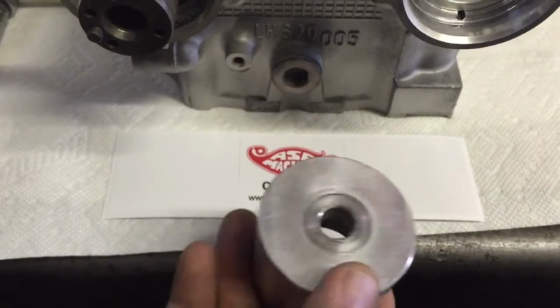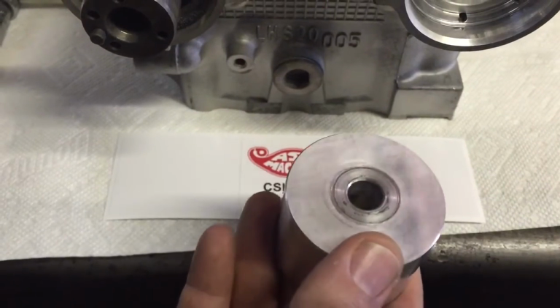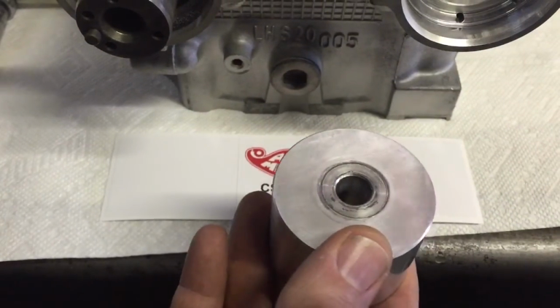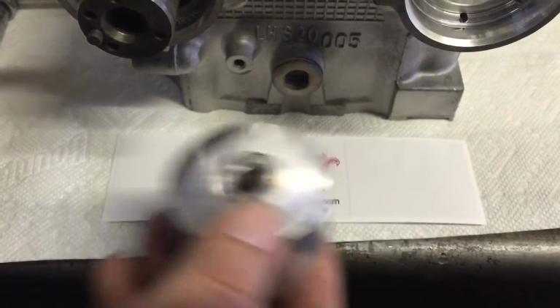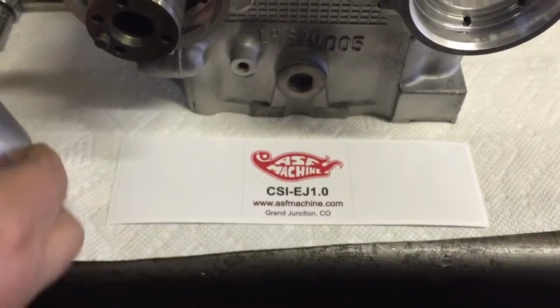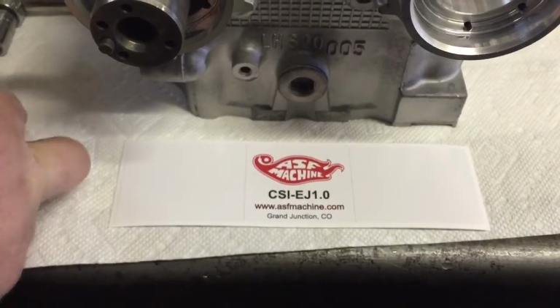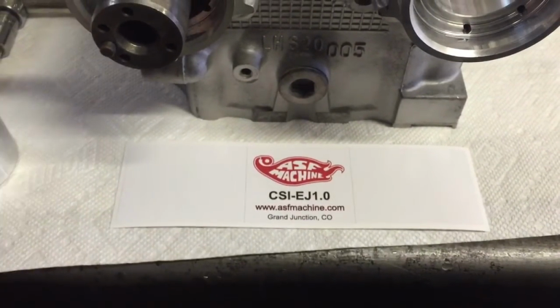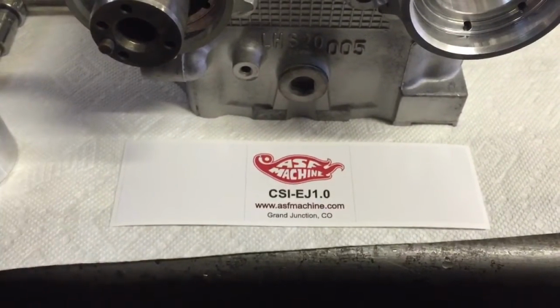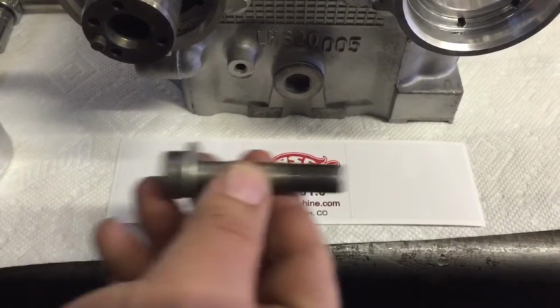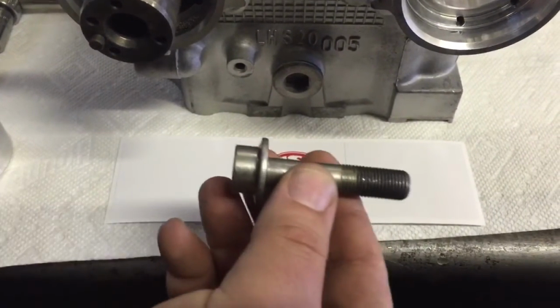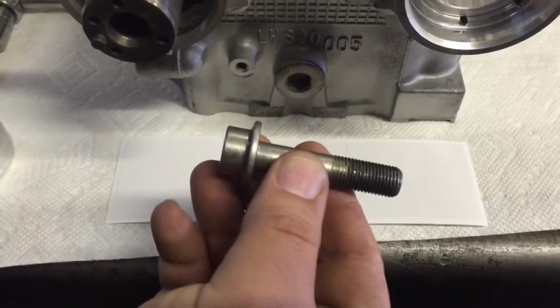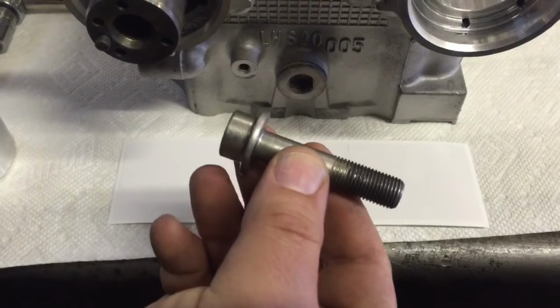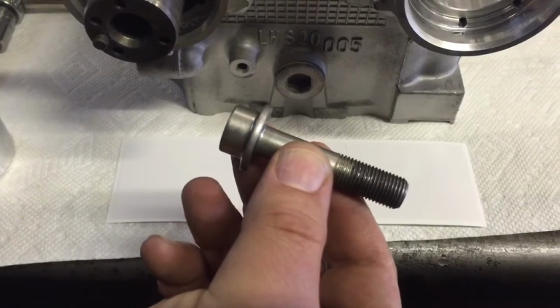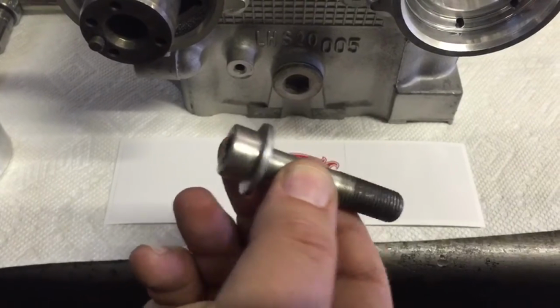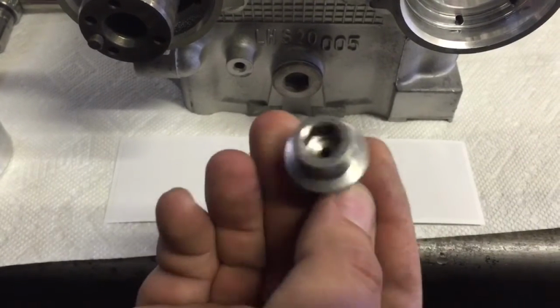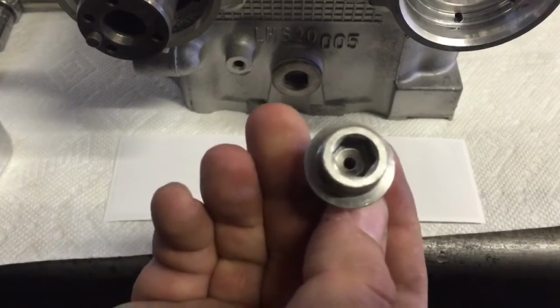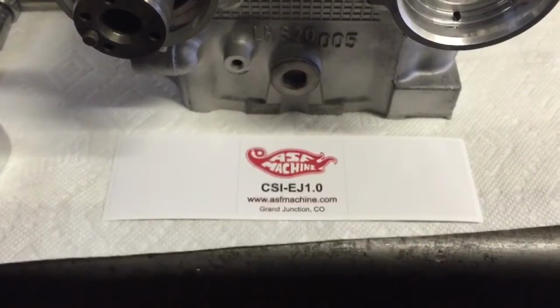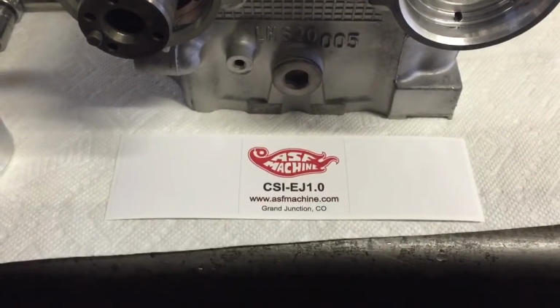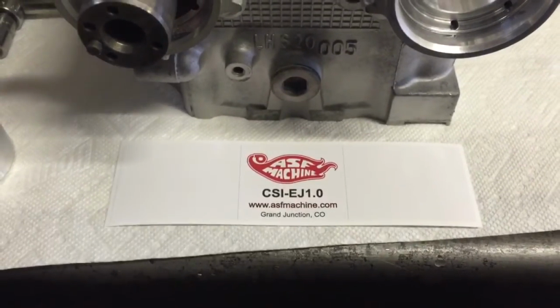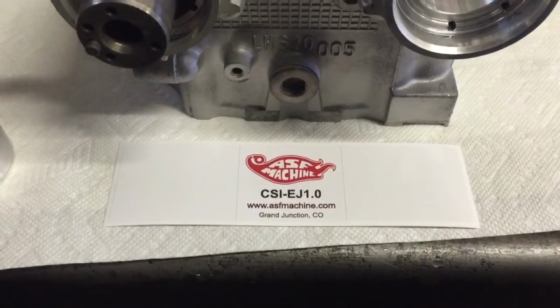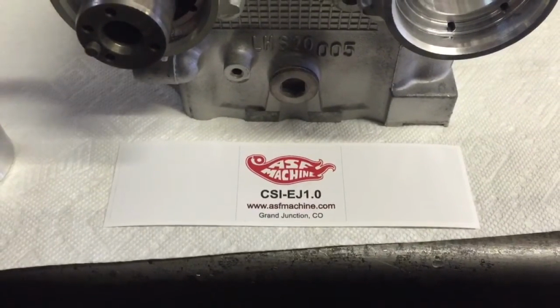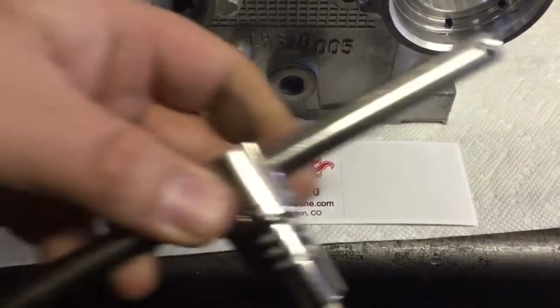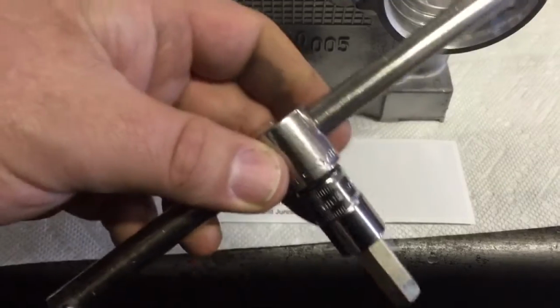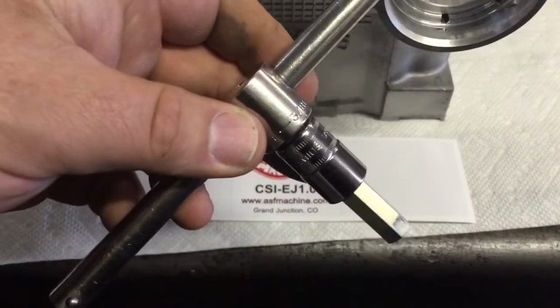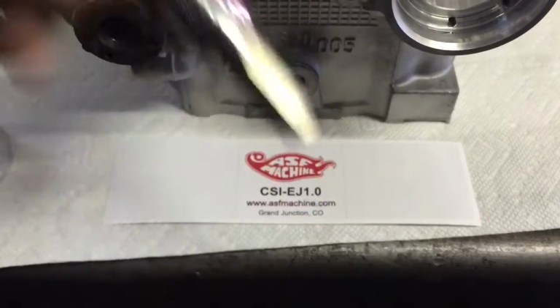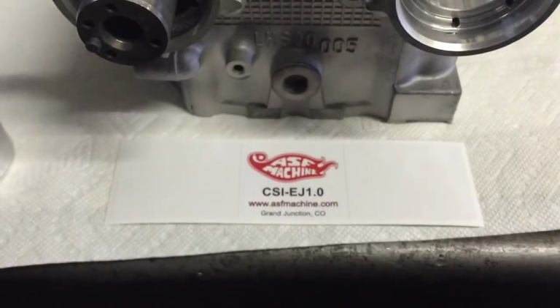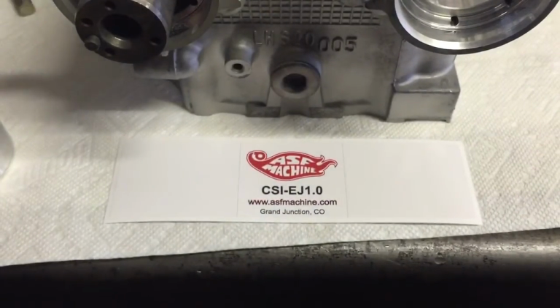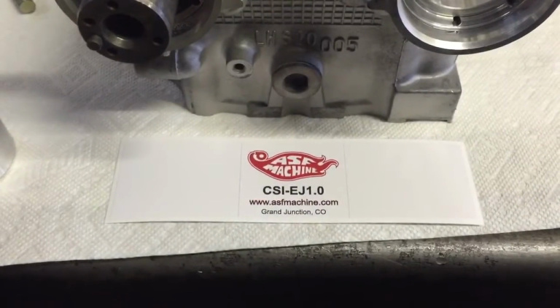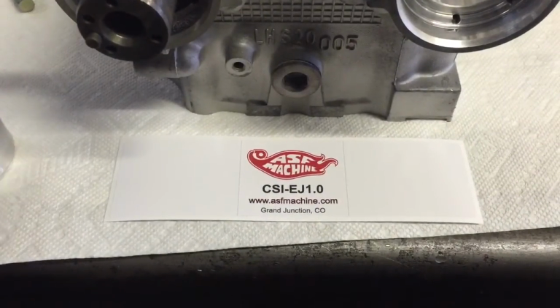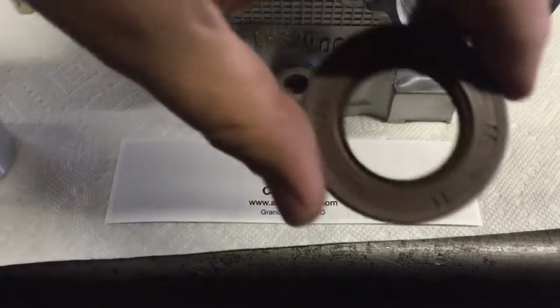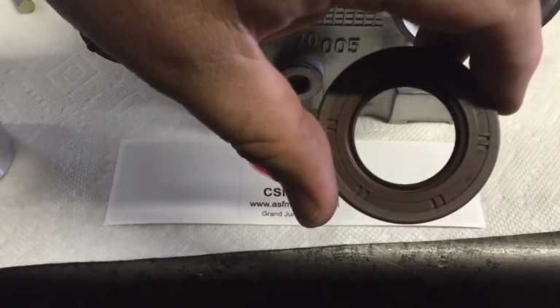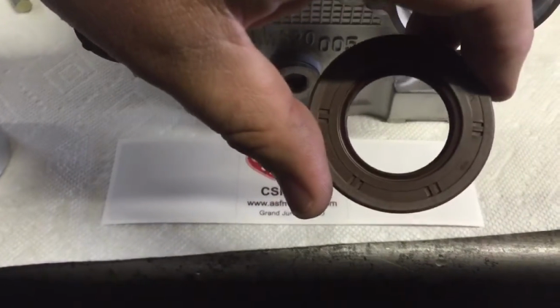So we've got our cam seal installing tool, an AVCS cam gear bolt, a 10 millimeter Allen head, and our Subaru cam seal.